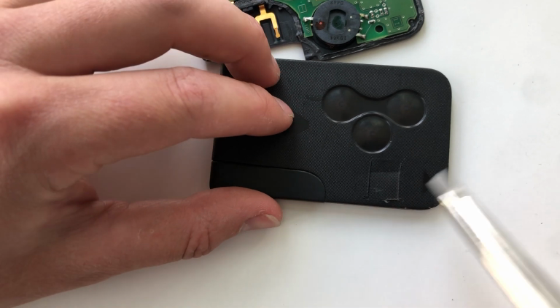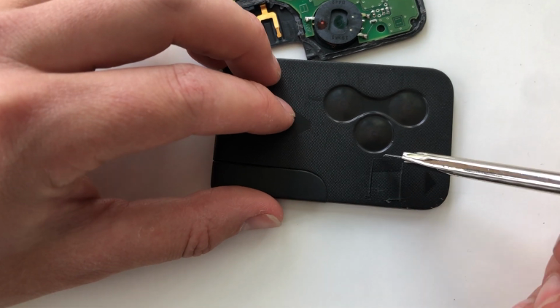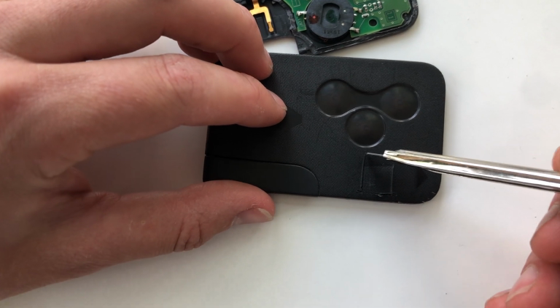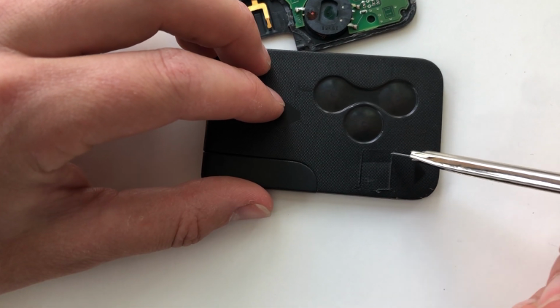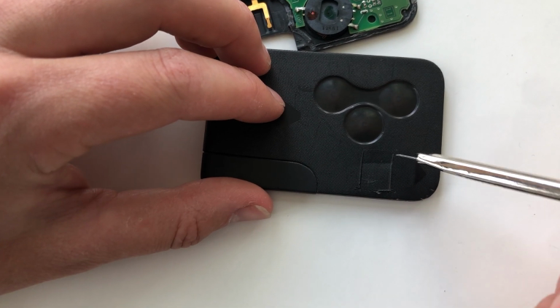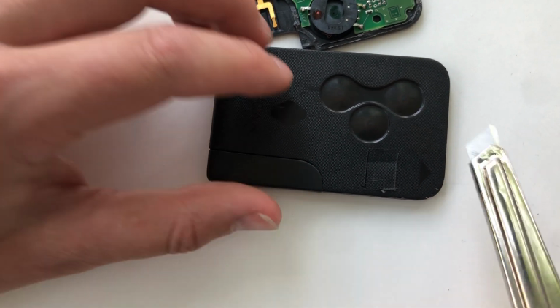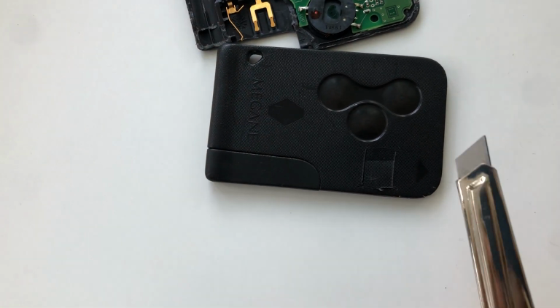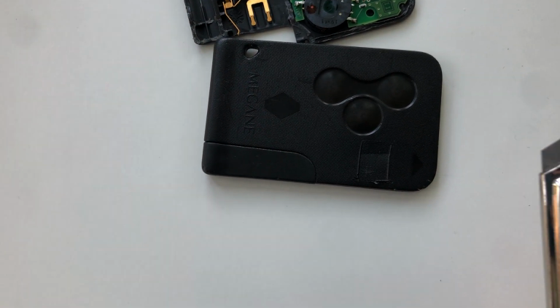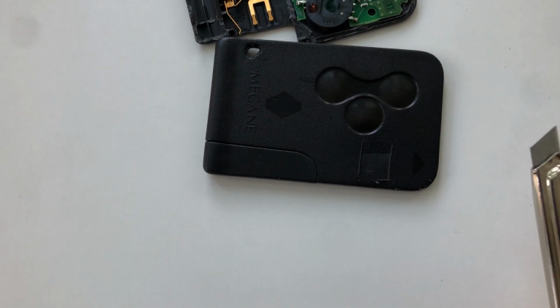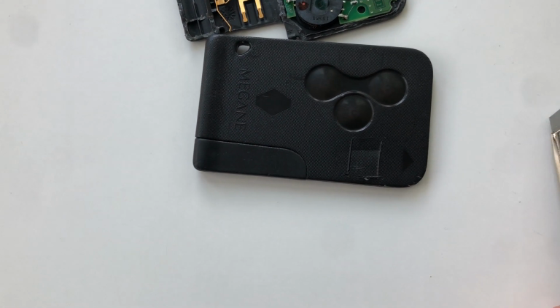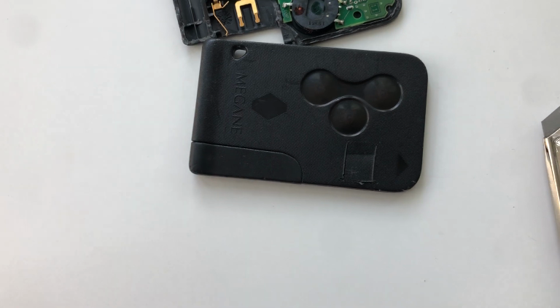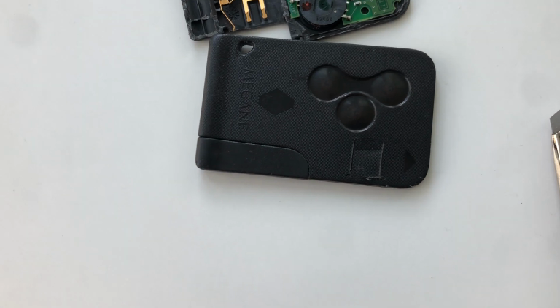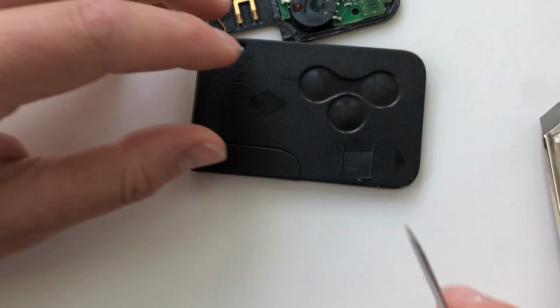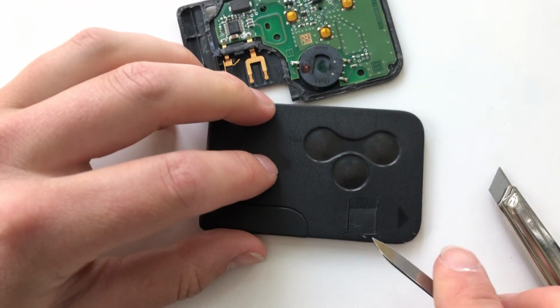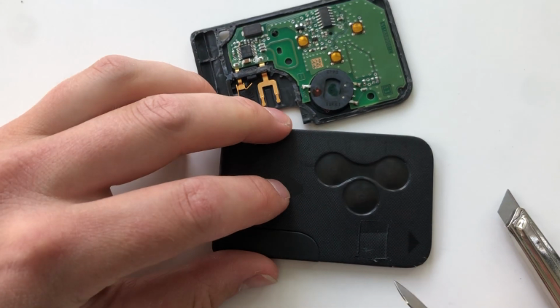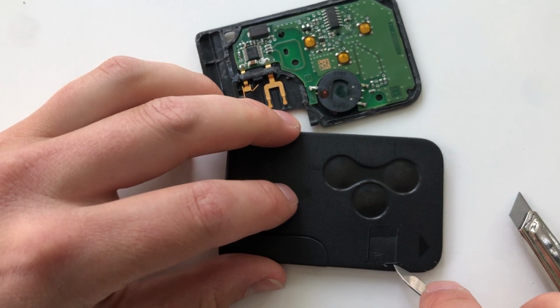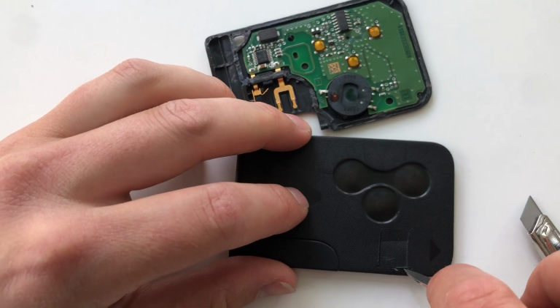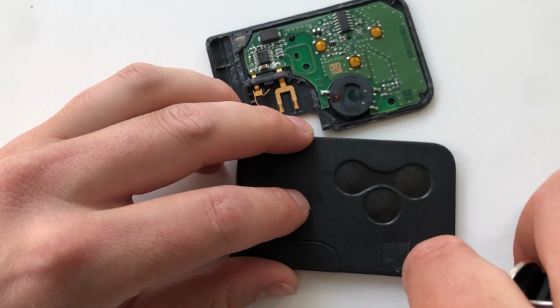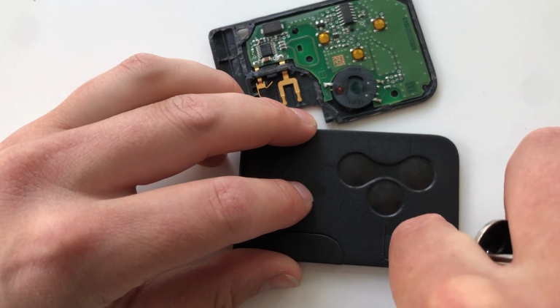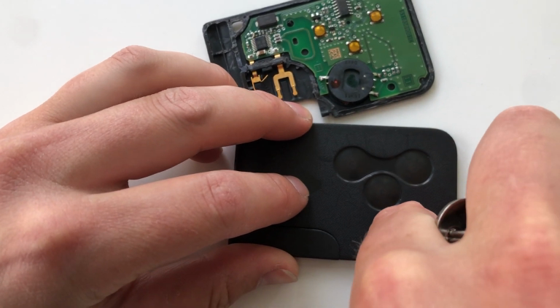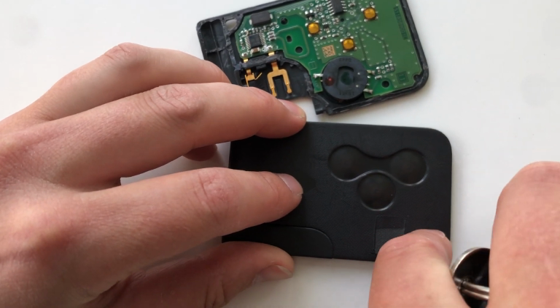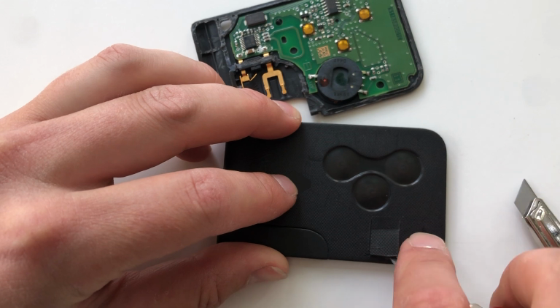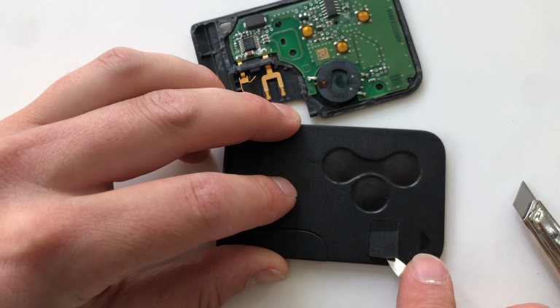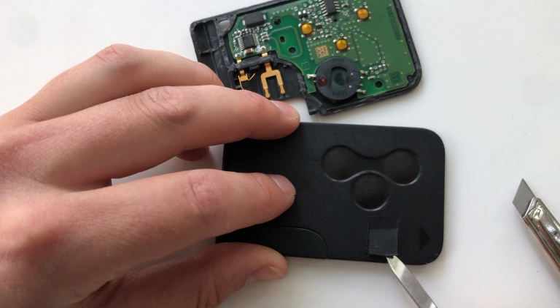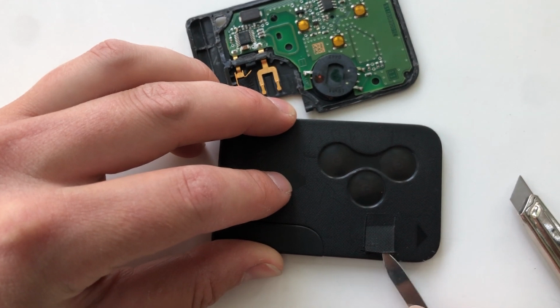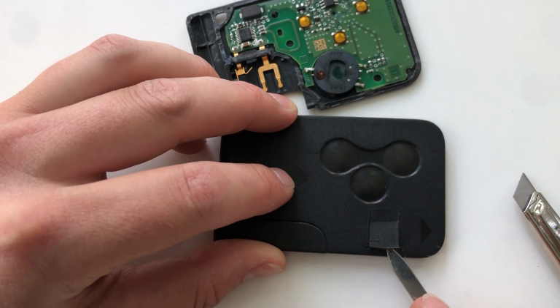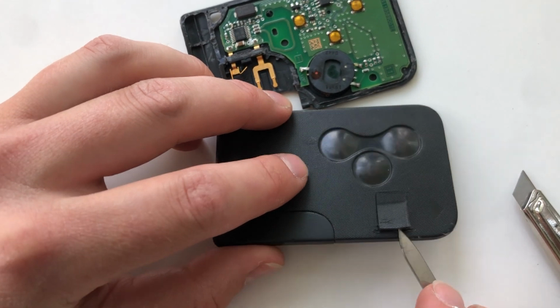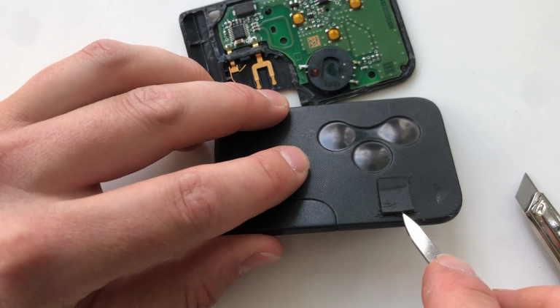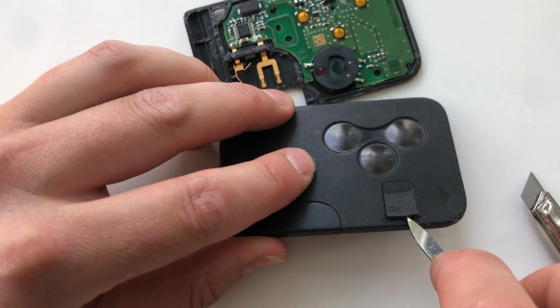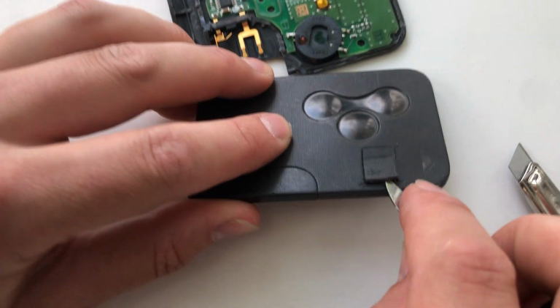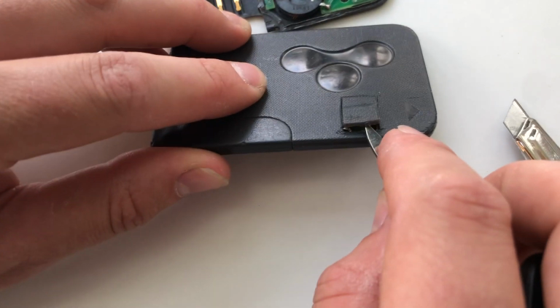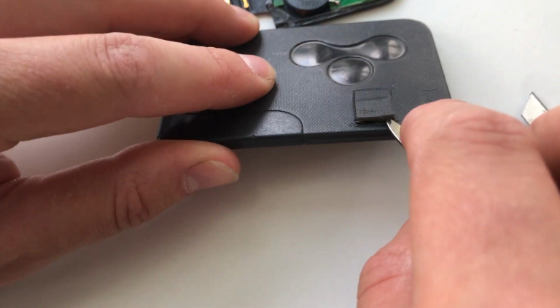This one is just a very shallow incision, and then that one's just a very shallow incision as well. Then what you do is take a pocket knife or something a bit more sturdy, and pop open that latch that you just created.